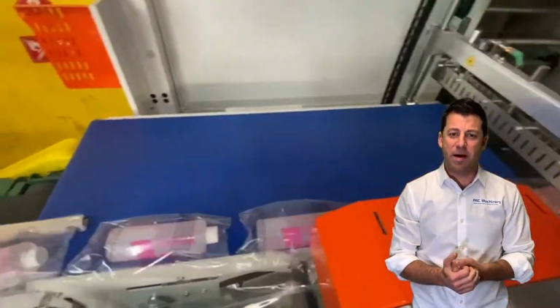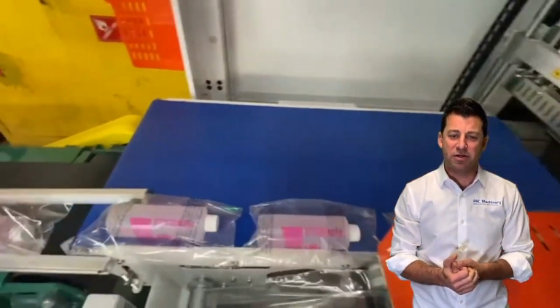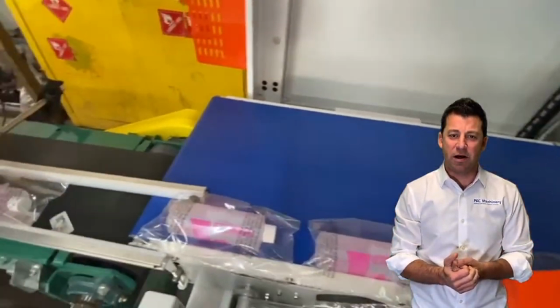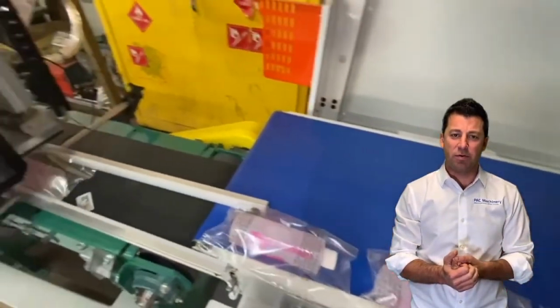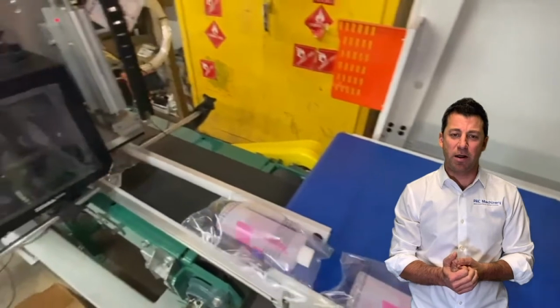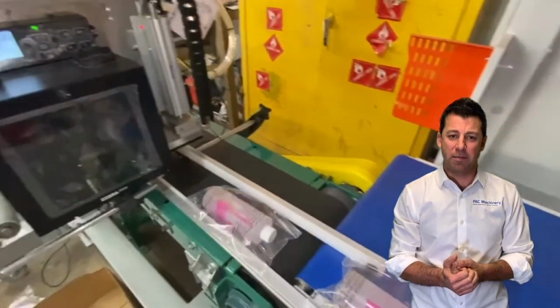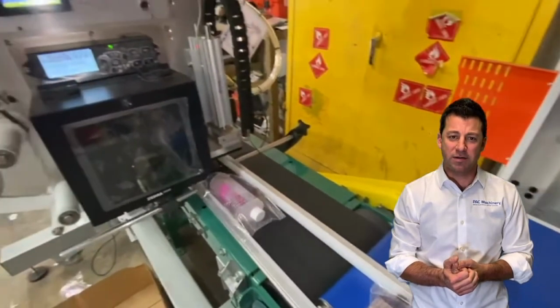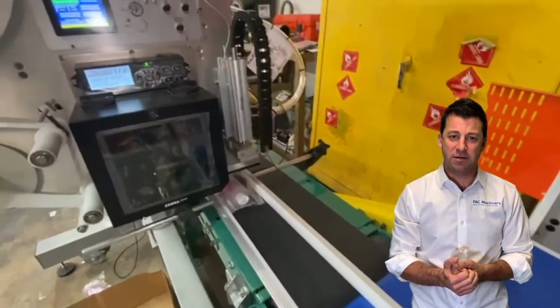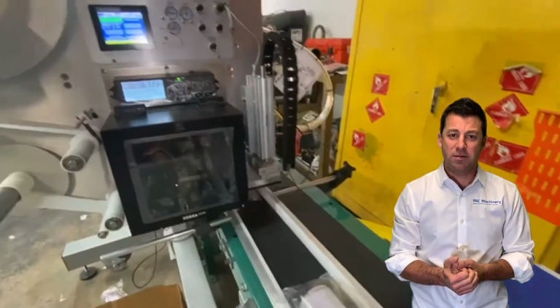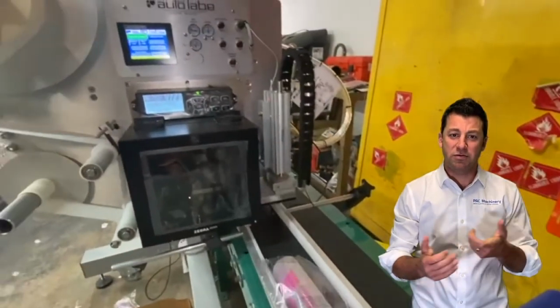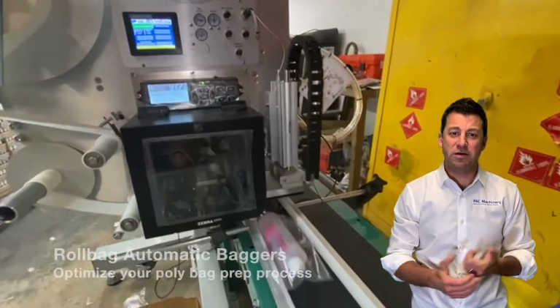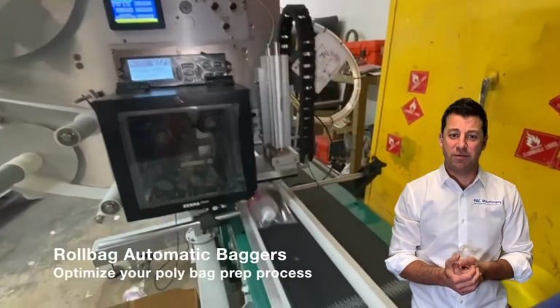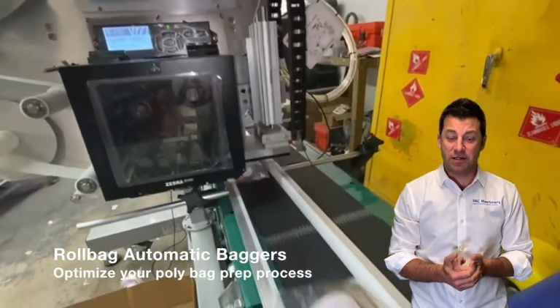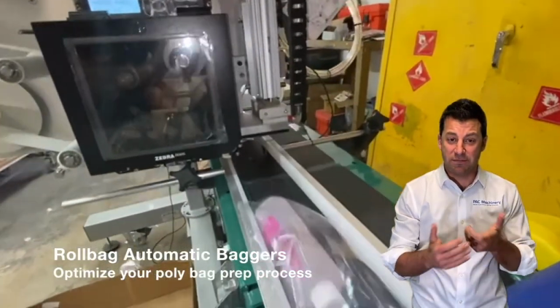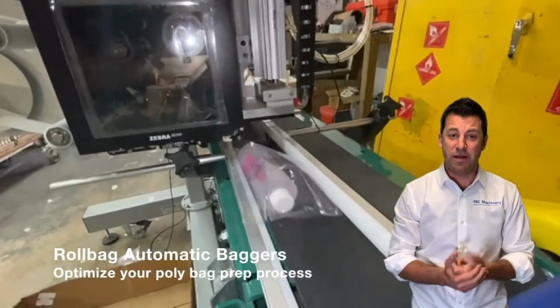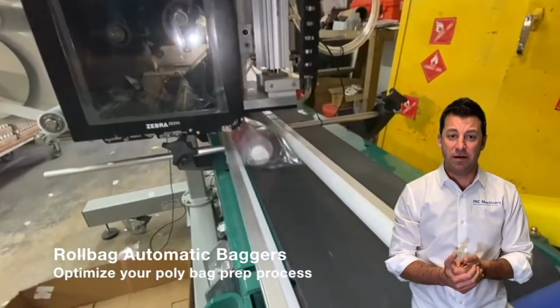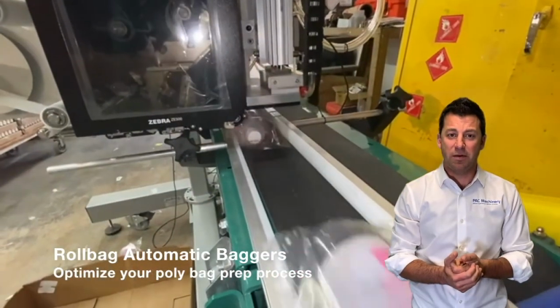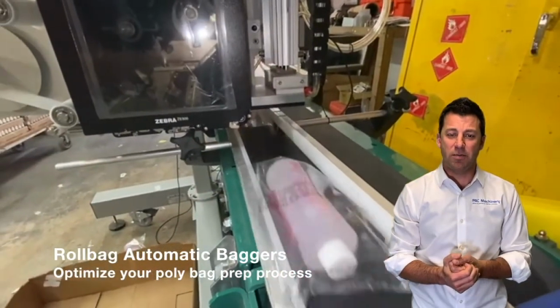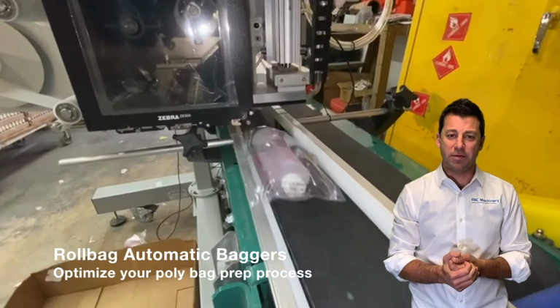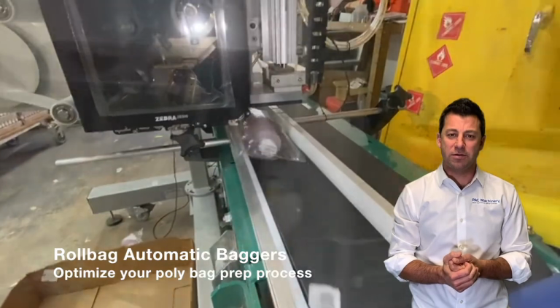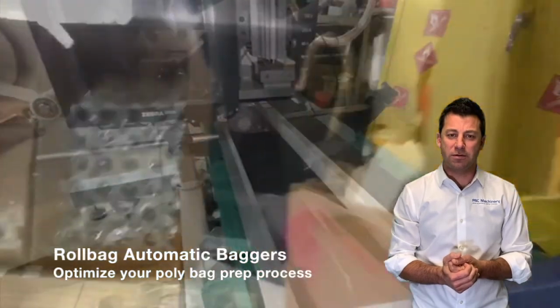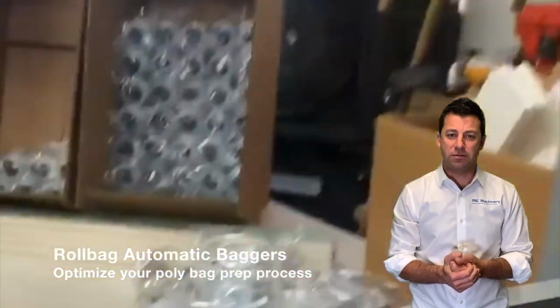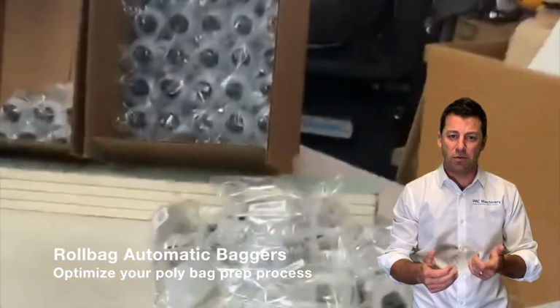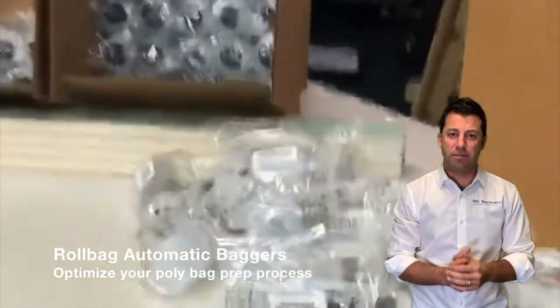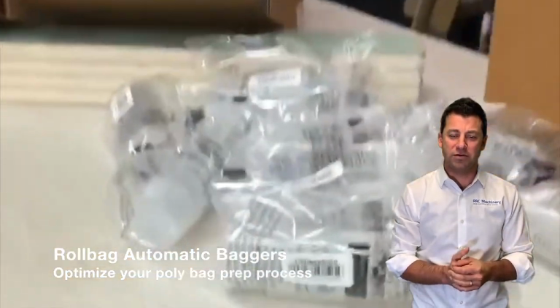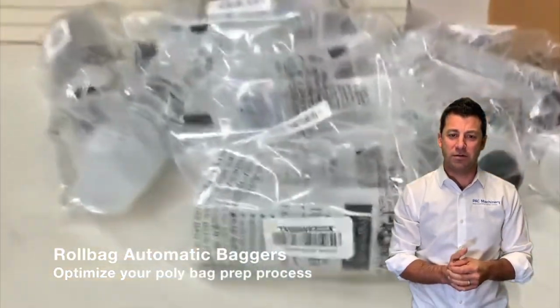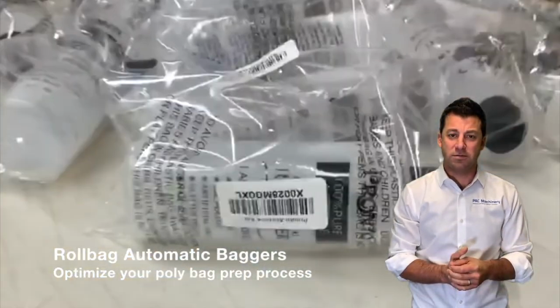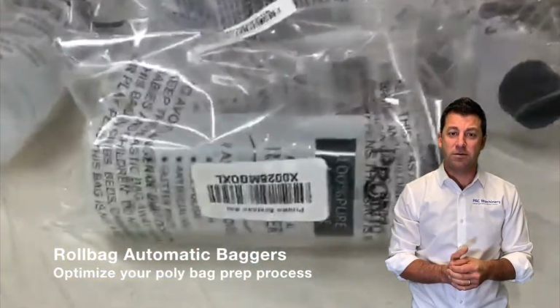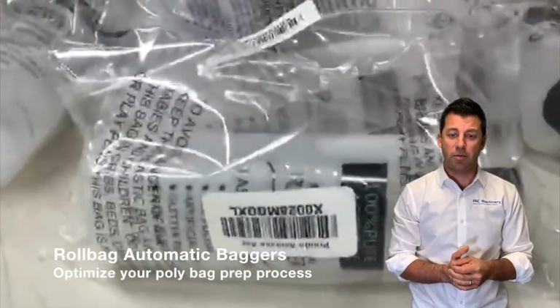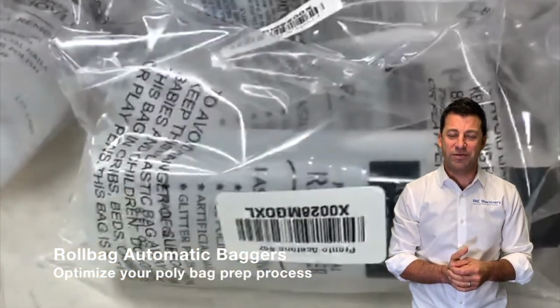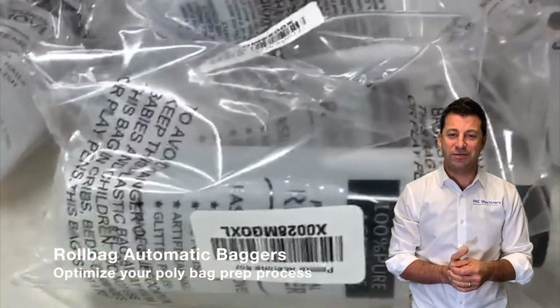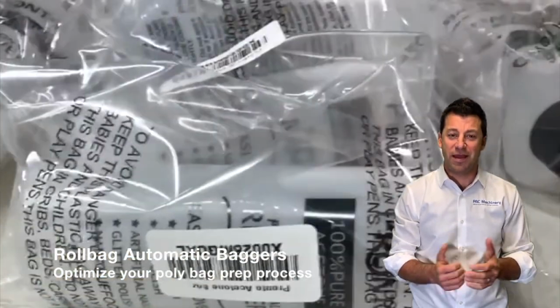These are just some of the ways that Pack Machinery can help improve your poly bagging process. Please reach out to us when you have a chance — if you have a need, we can help you optimize your packaging operation. Thanks.